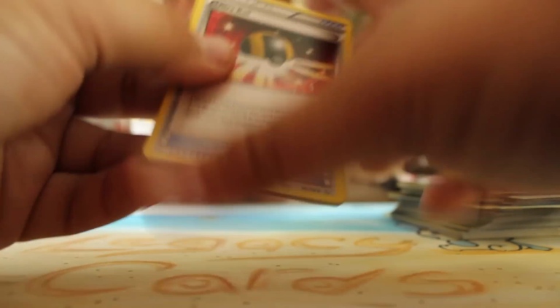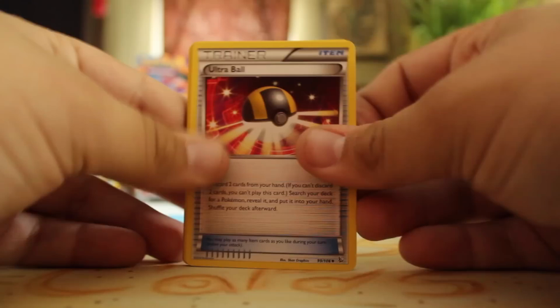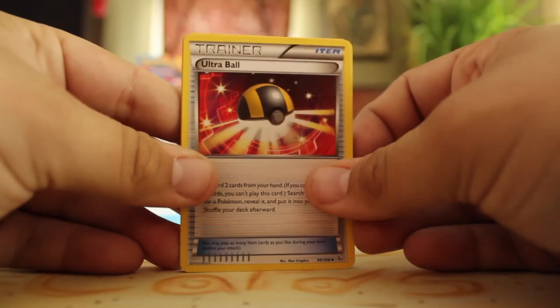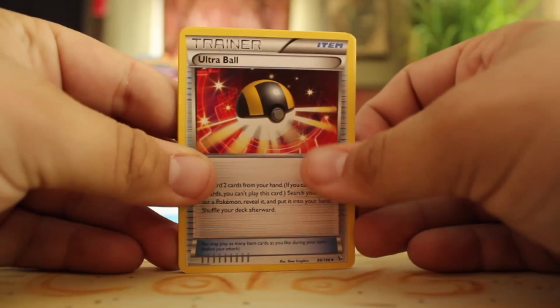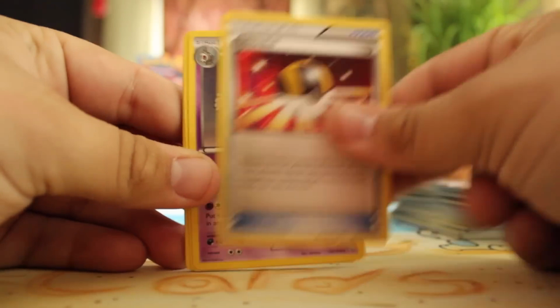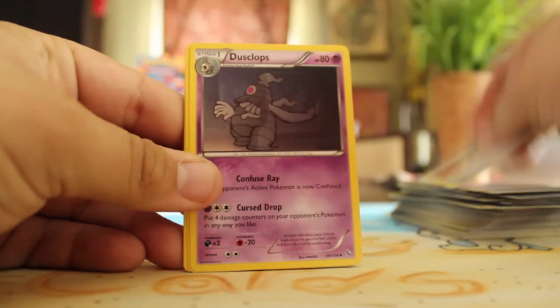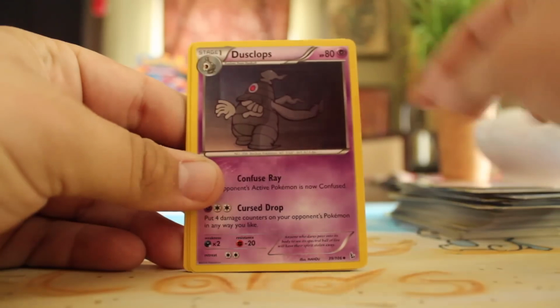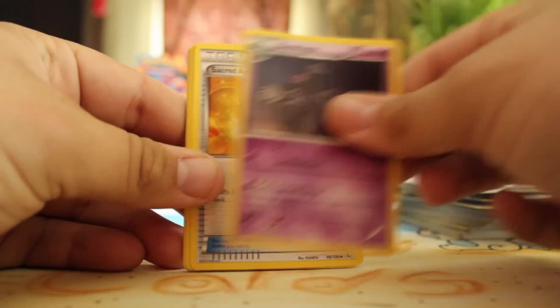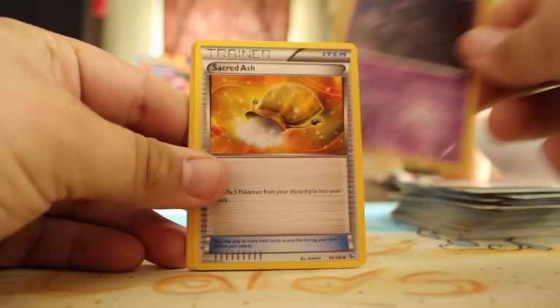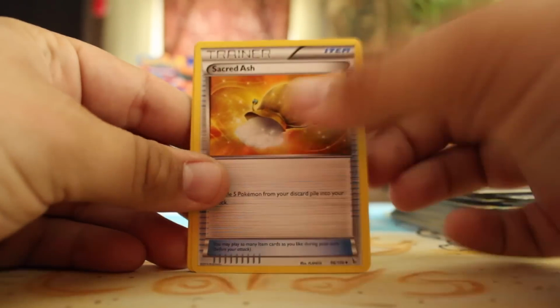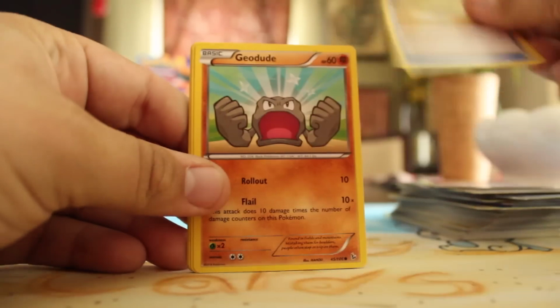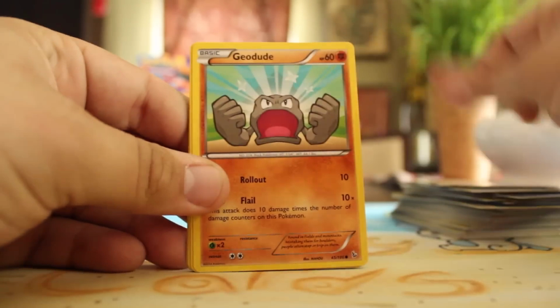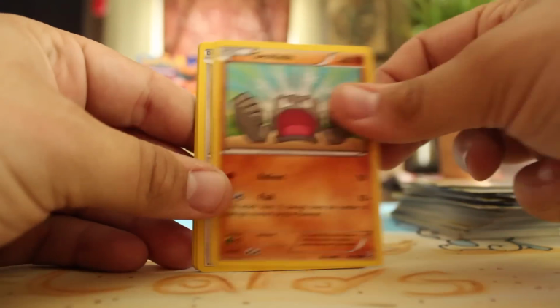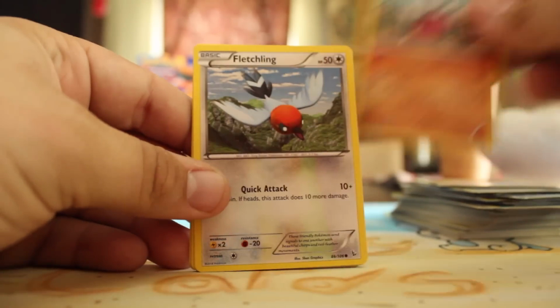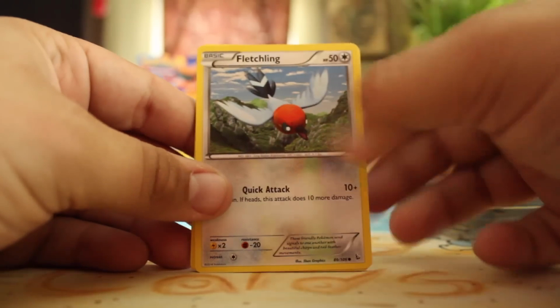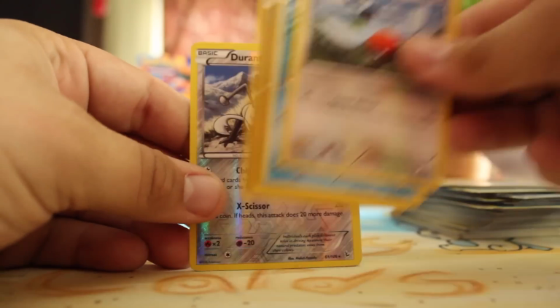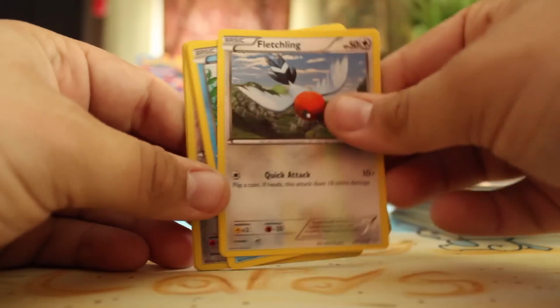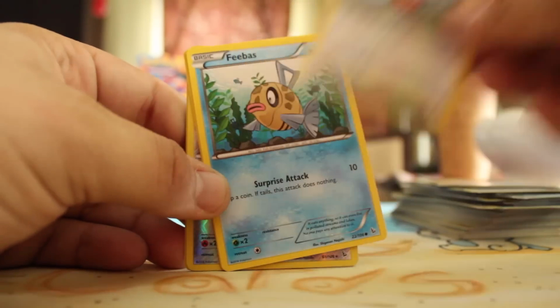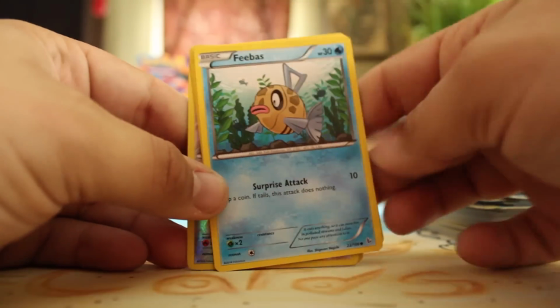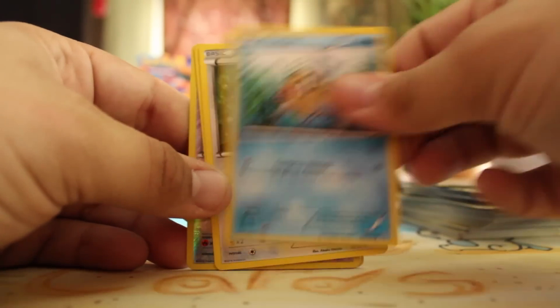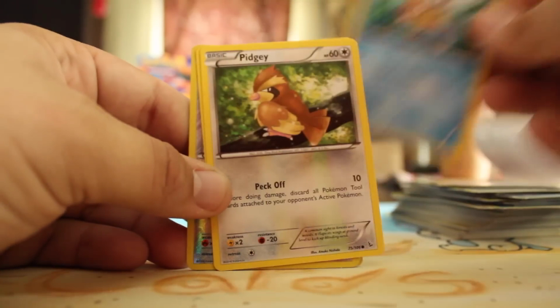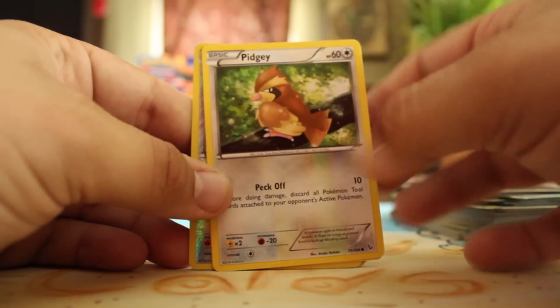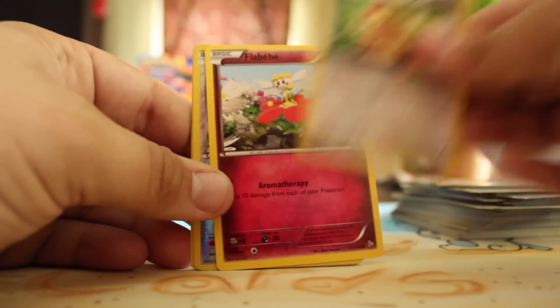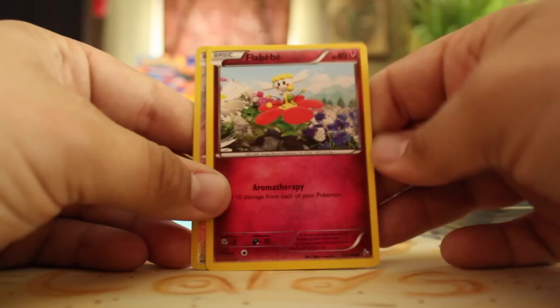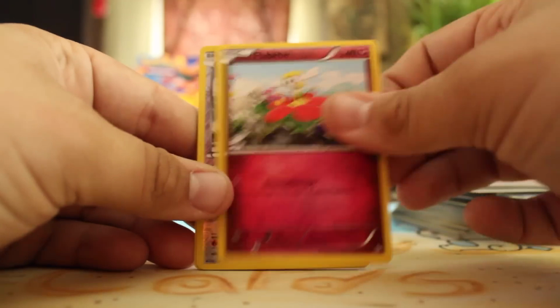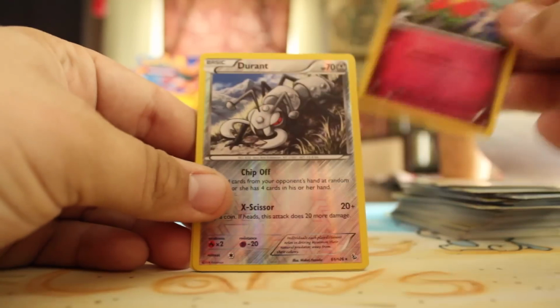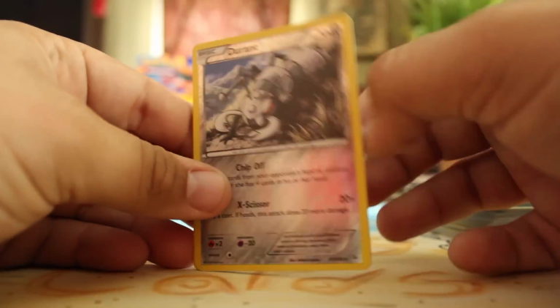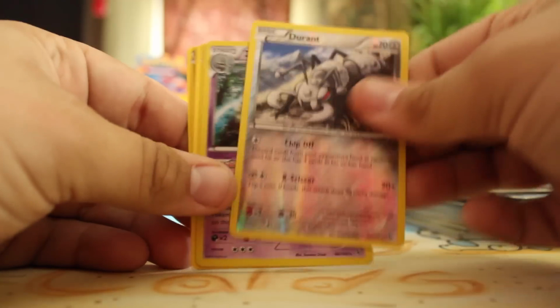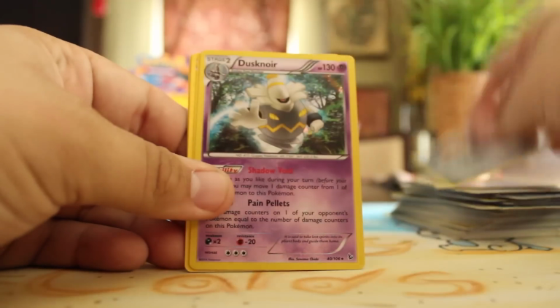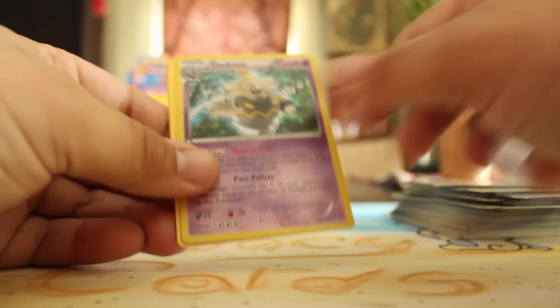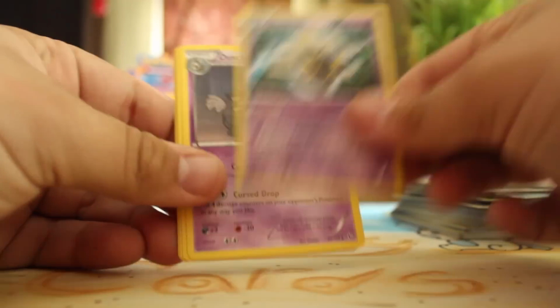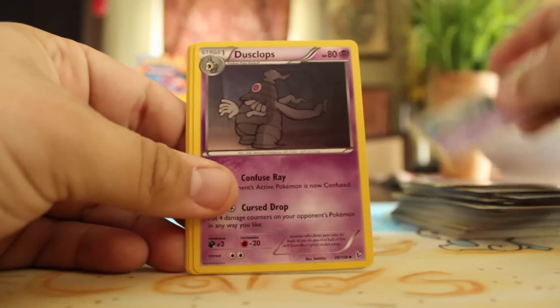Ultra Ball, Dusclops, Sacred Ash, Geodude, Fletchling, Feebas, Pidgey, Flabébé, Reverse Durant, and a Holo Dustox.